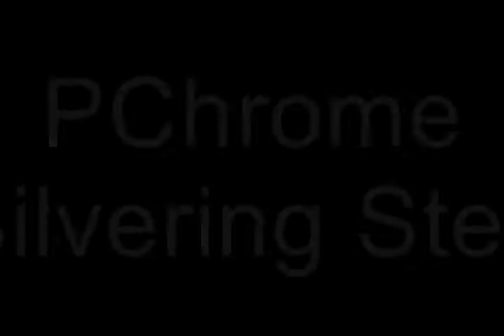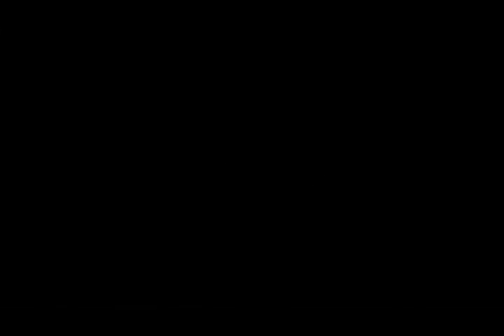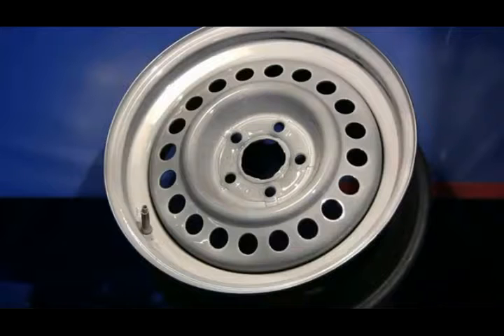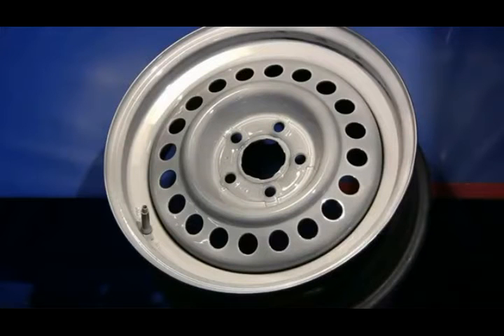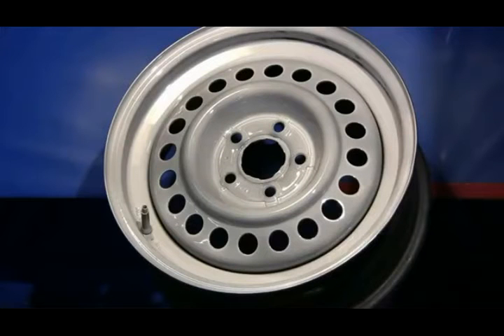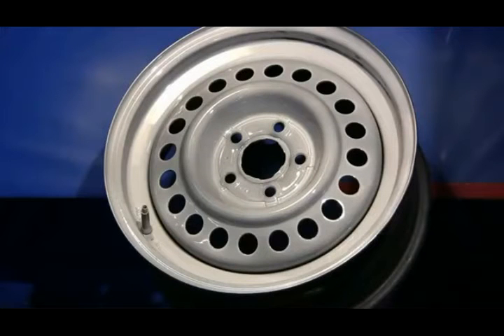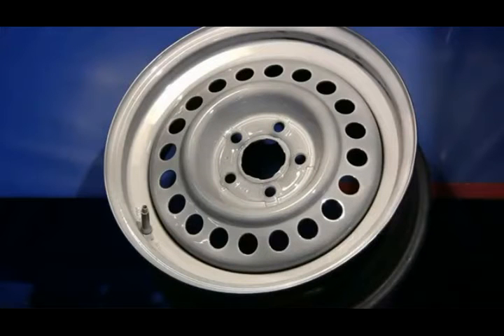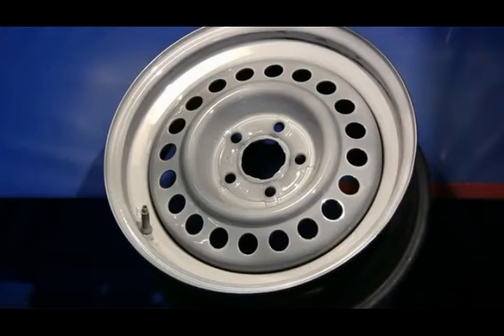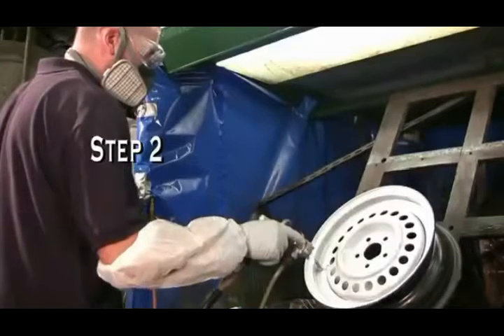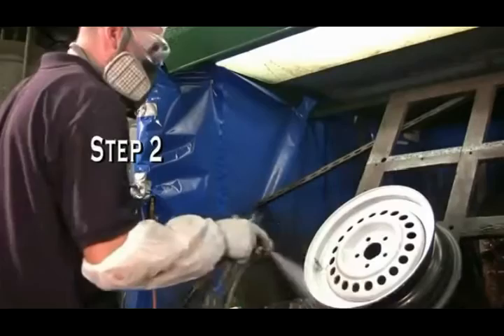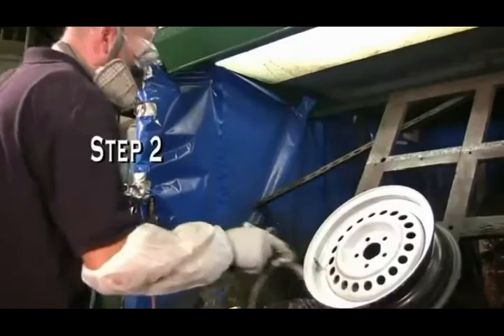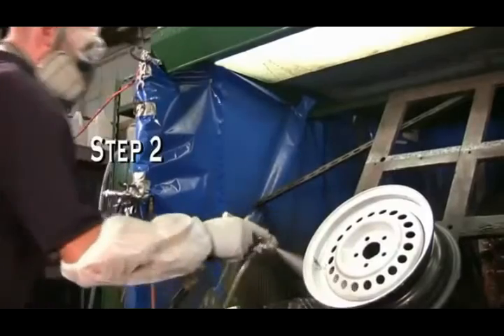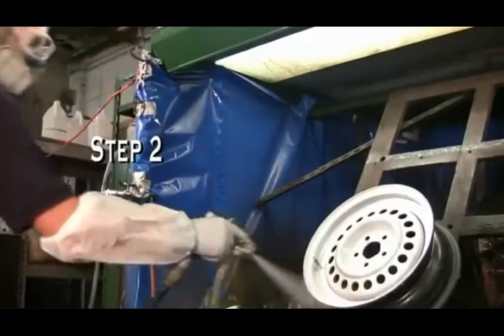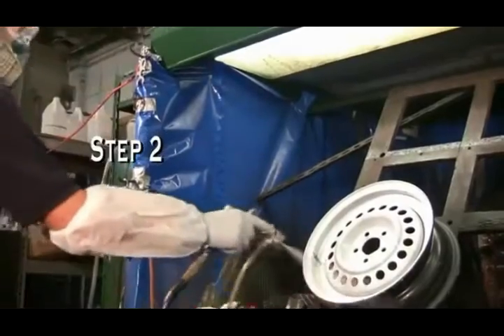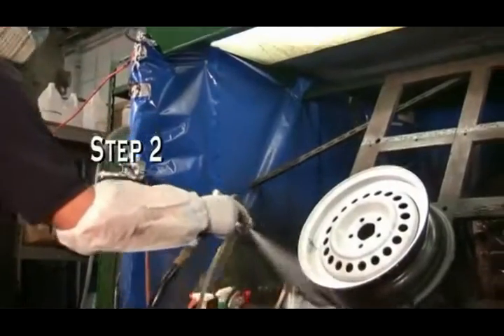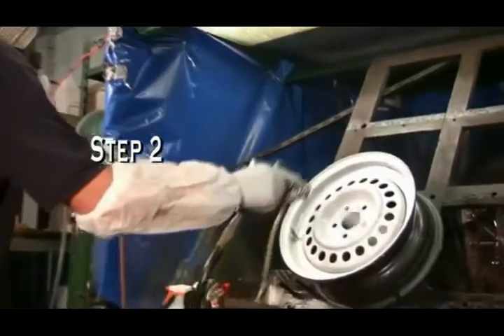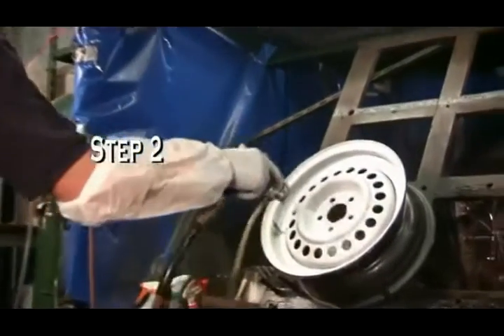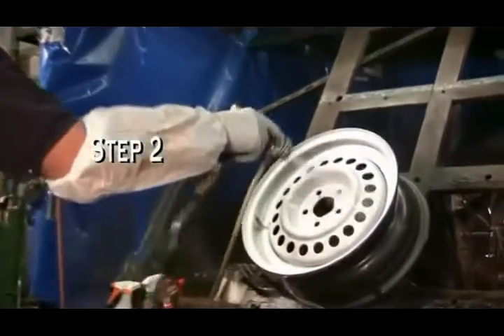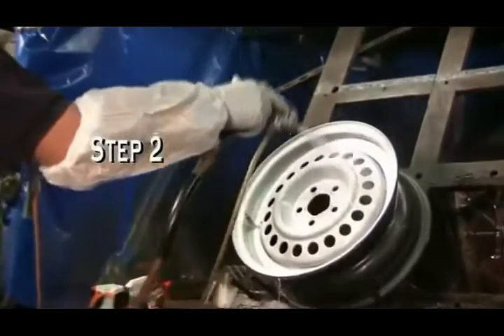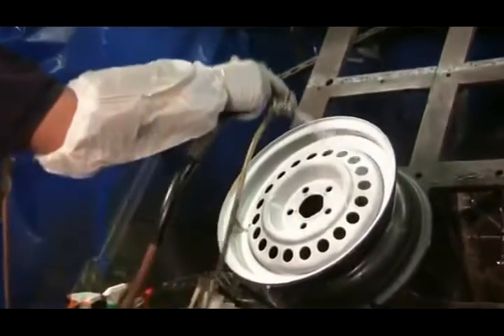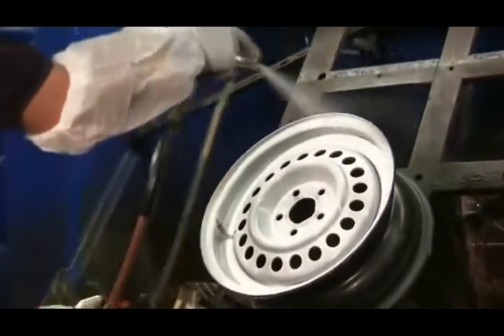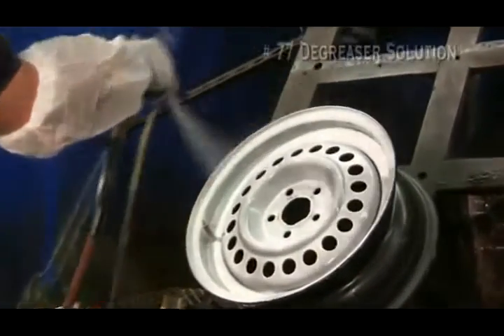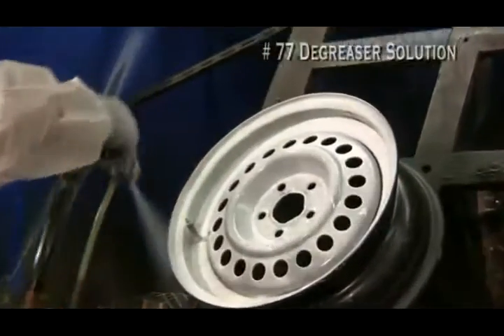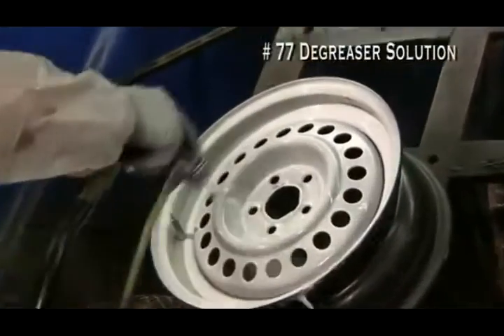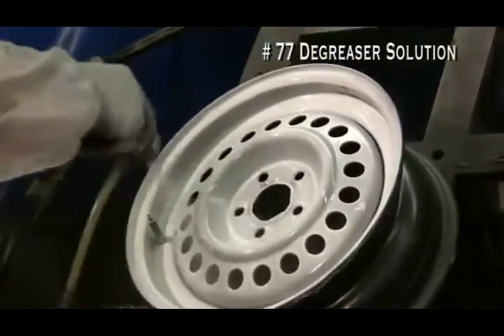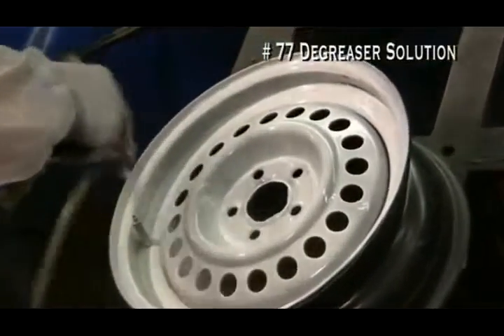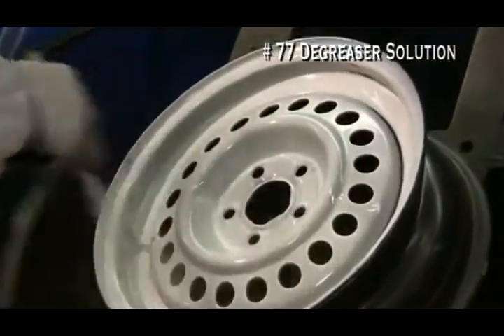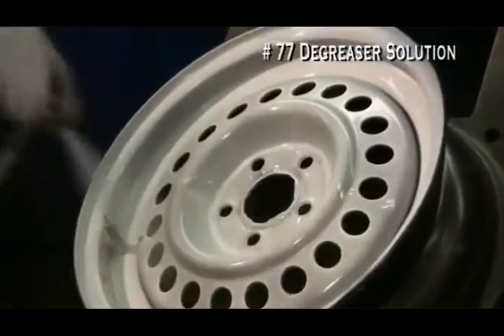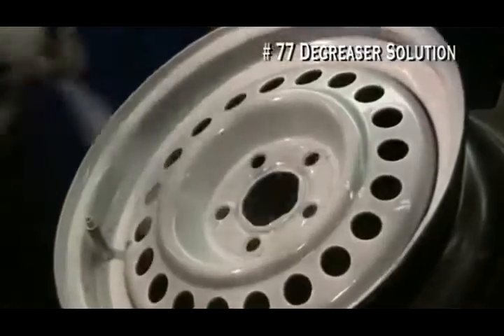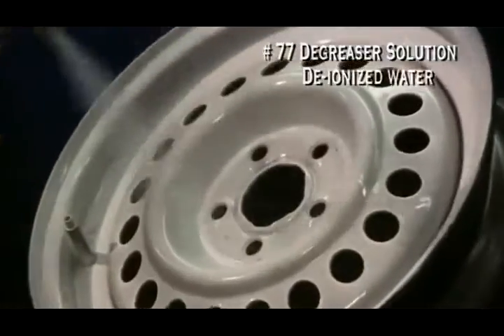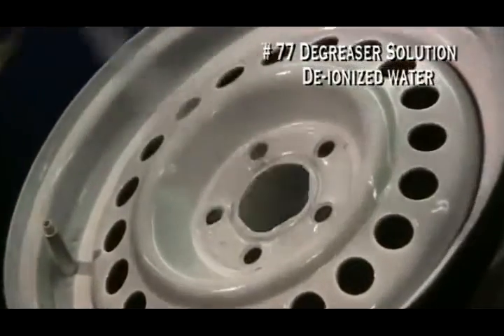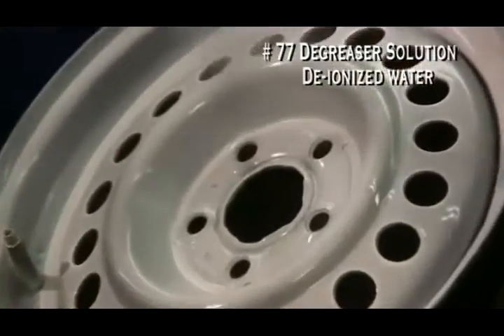Once the base is cured, you're ready for the next step. First, spritz liberally with number 77 degreaser solution and then rinse with deionized water.